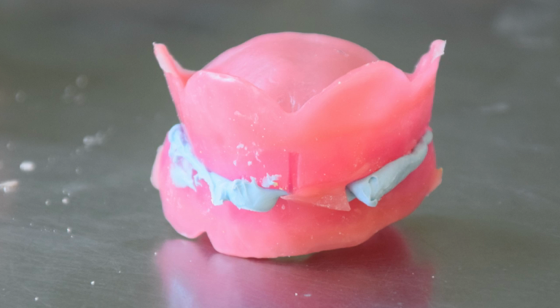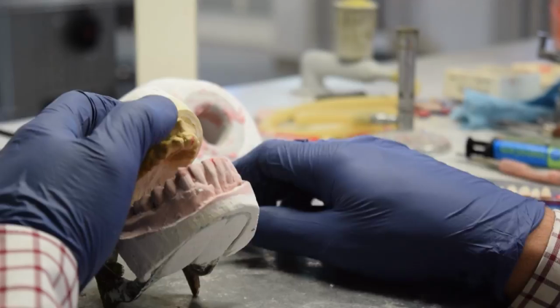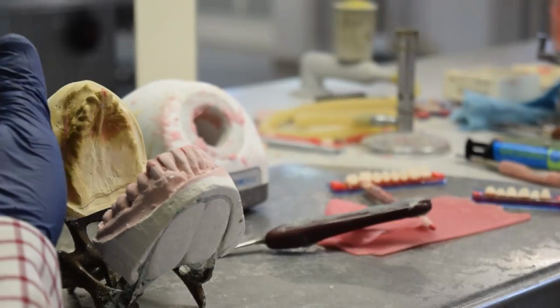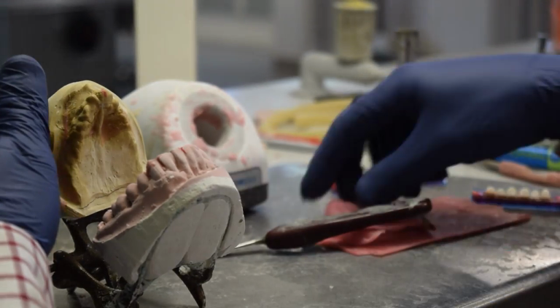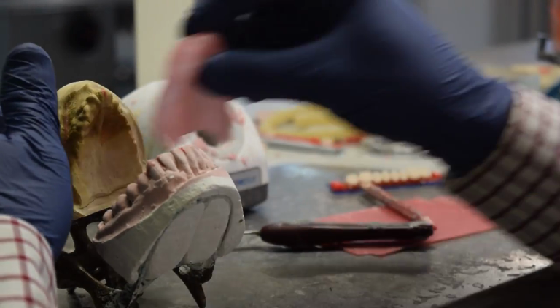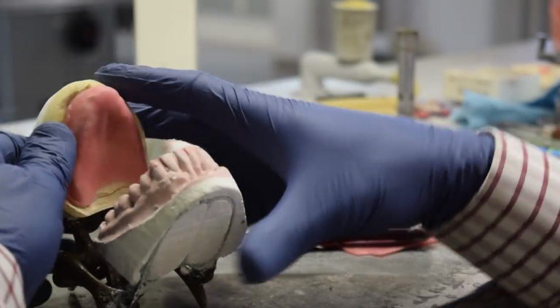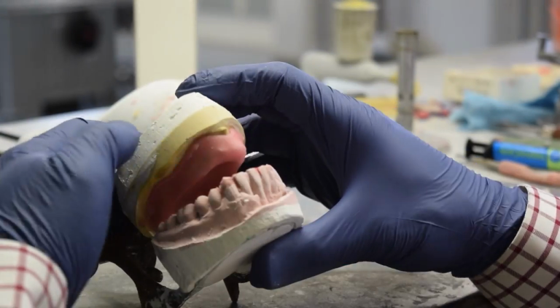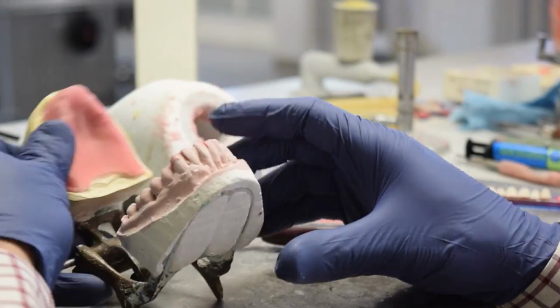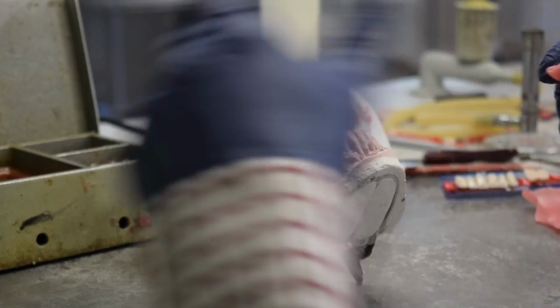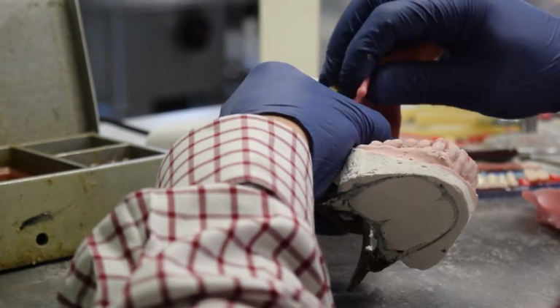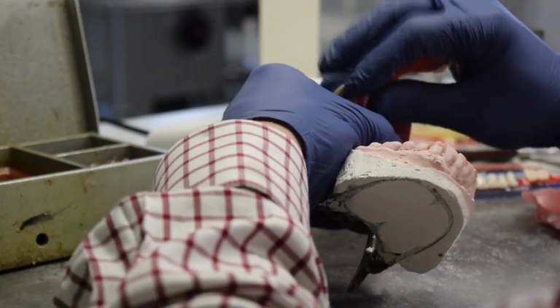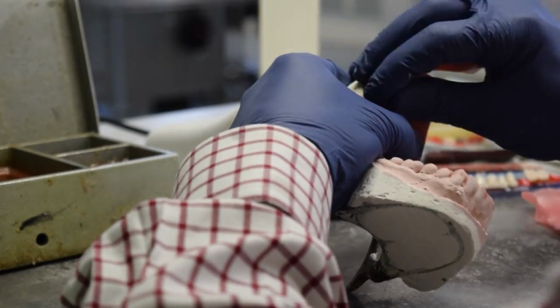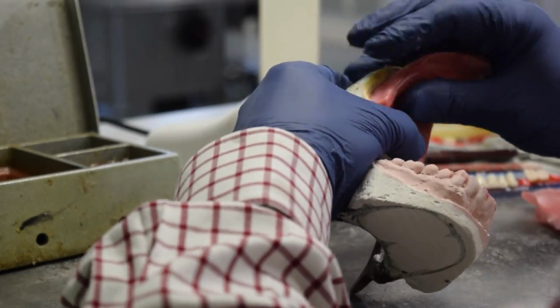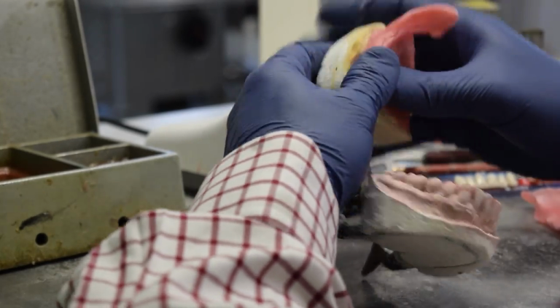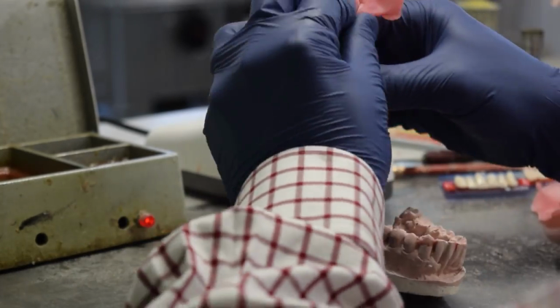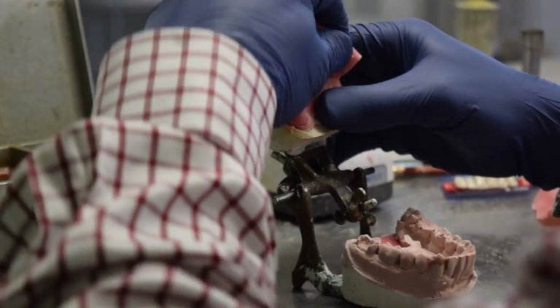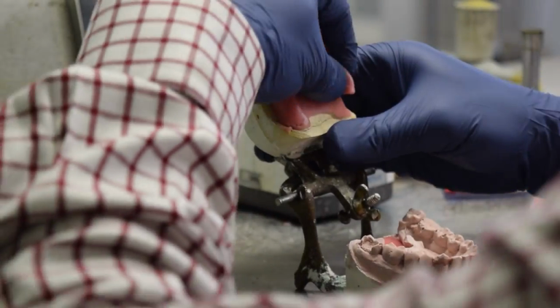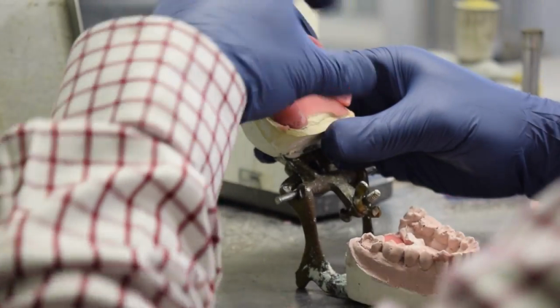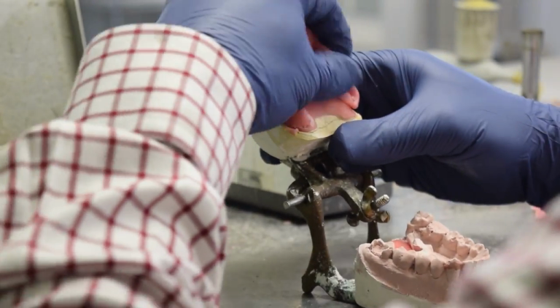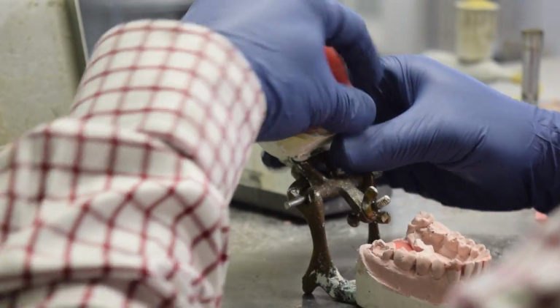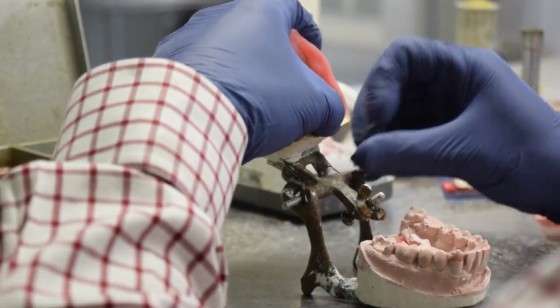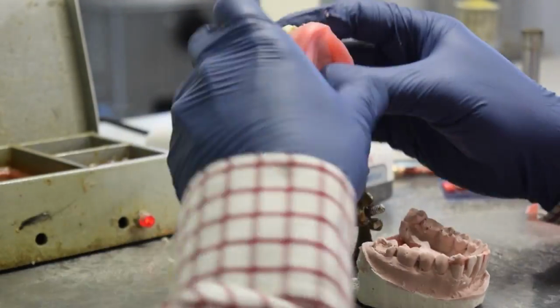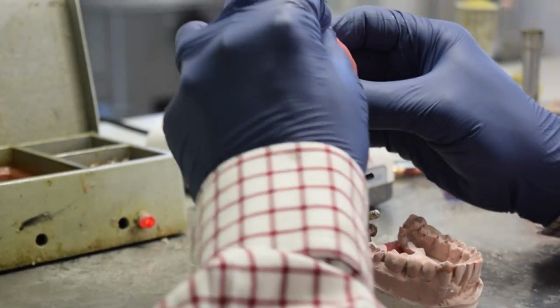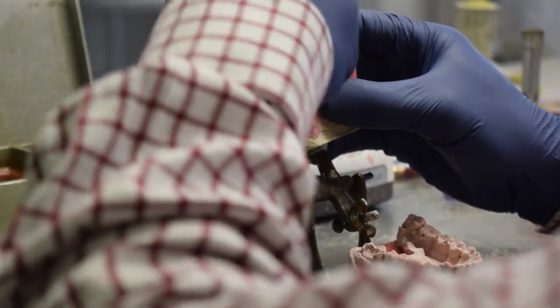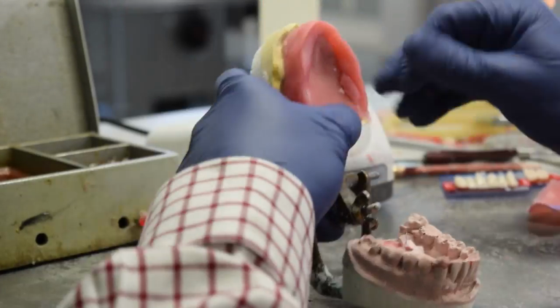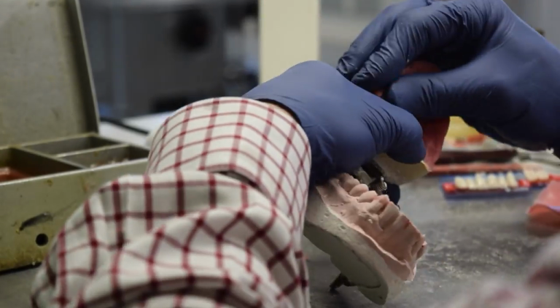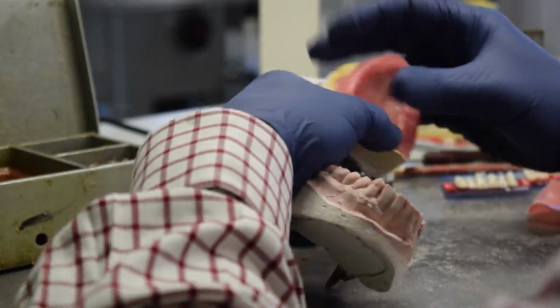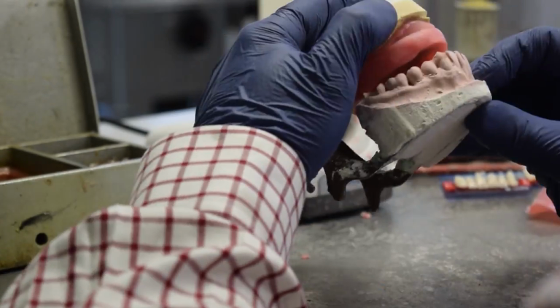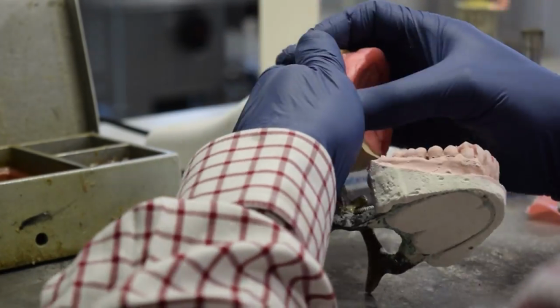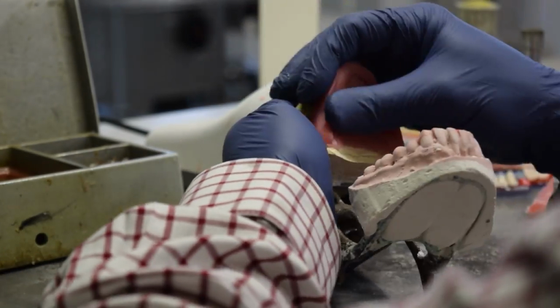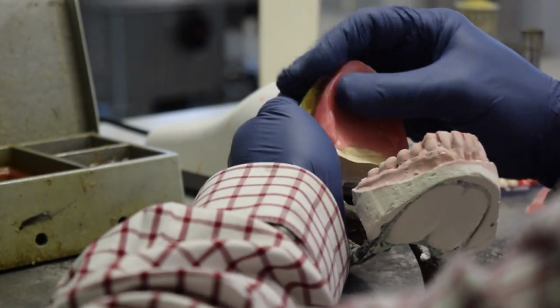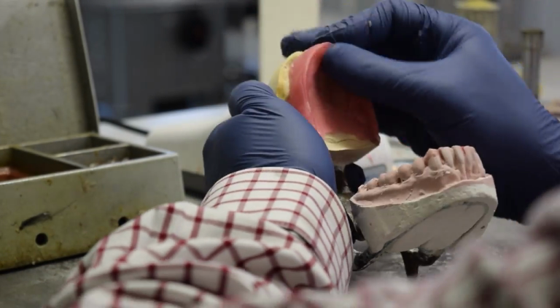The bite block obtained important information regarding the vertical dimension and centric relation of the jaw. This allows our technicians an idea of how much space is allowed by the patient's anatomy — all important information when building a well-fitting and comfortable denture.